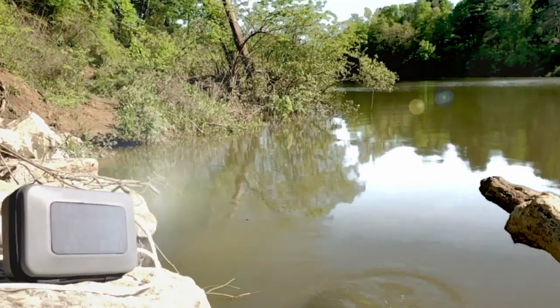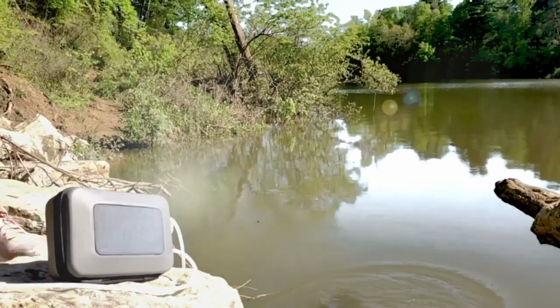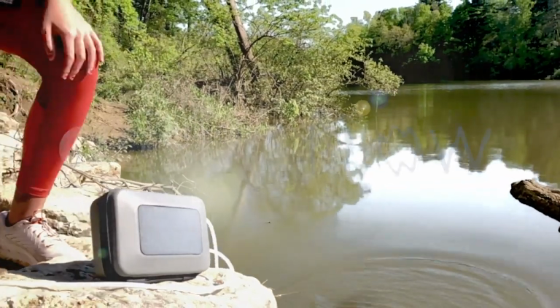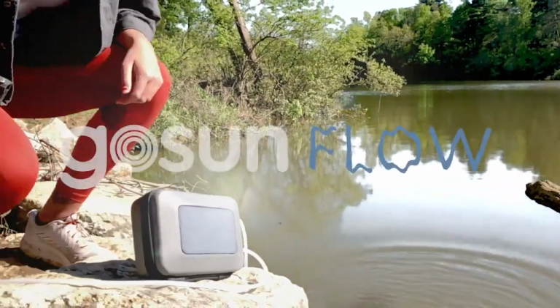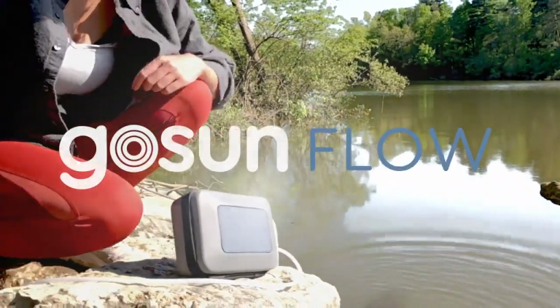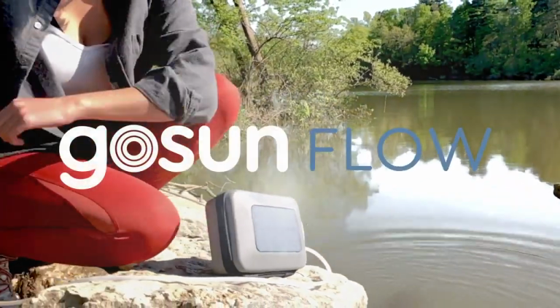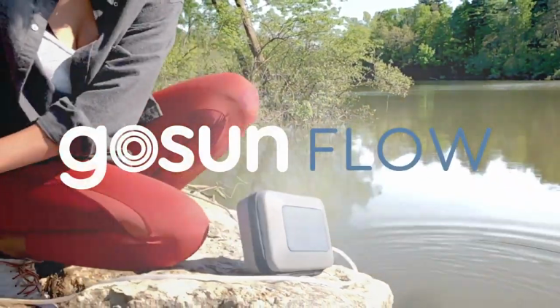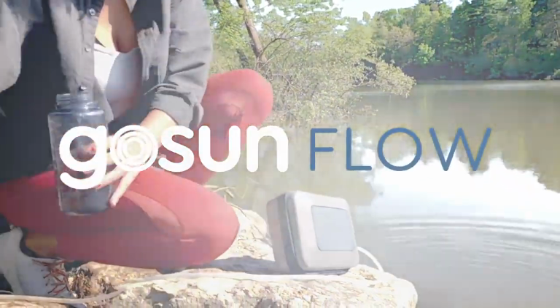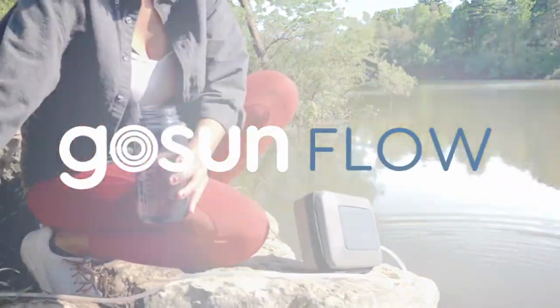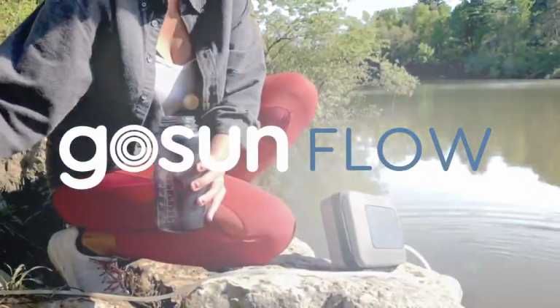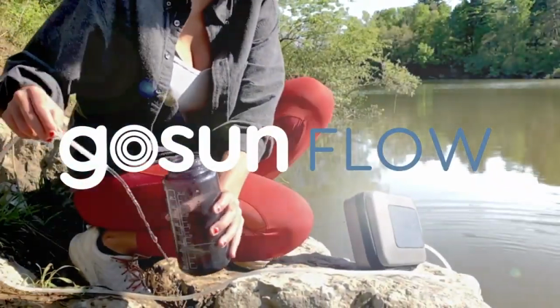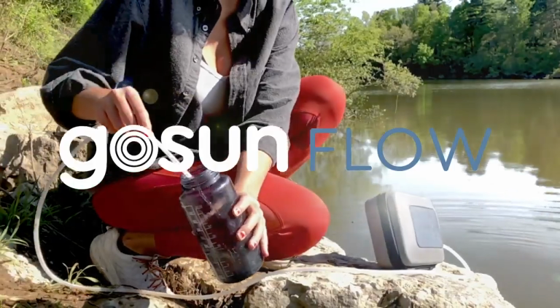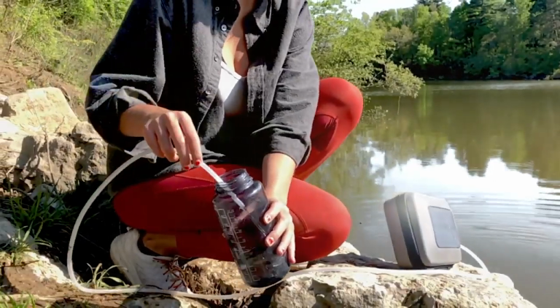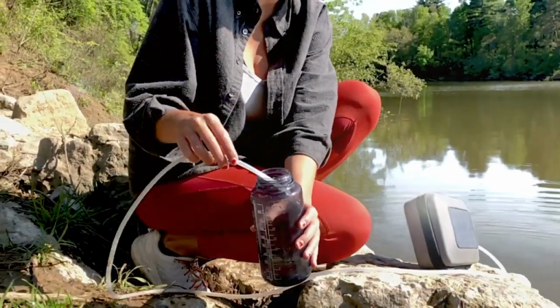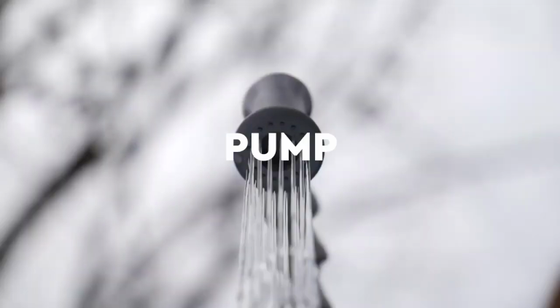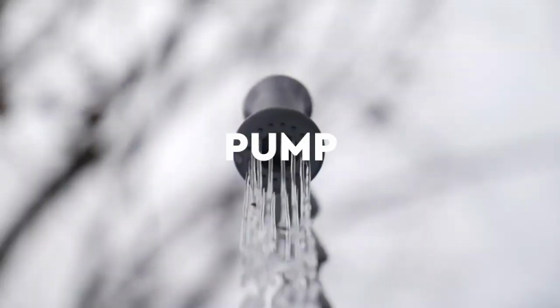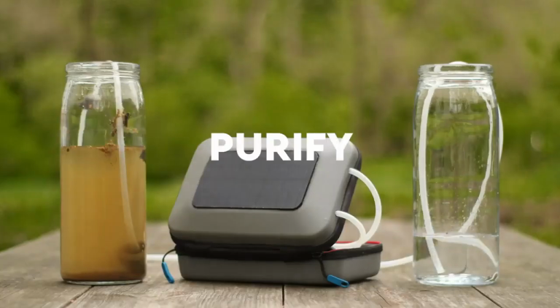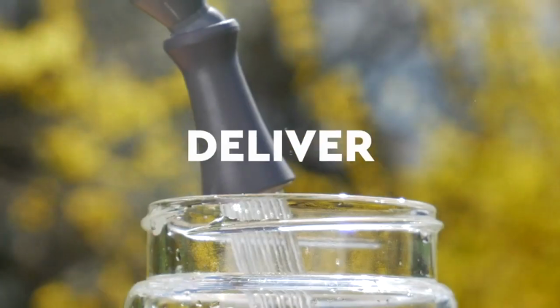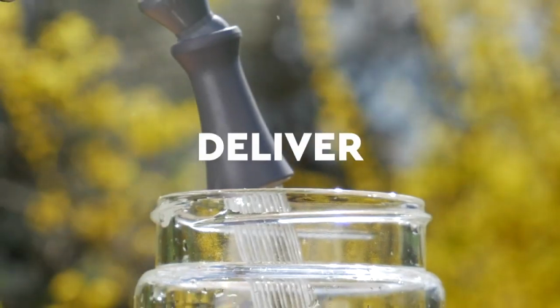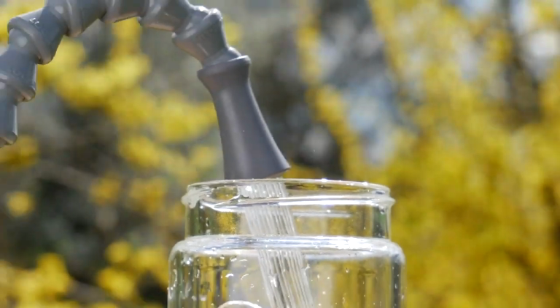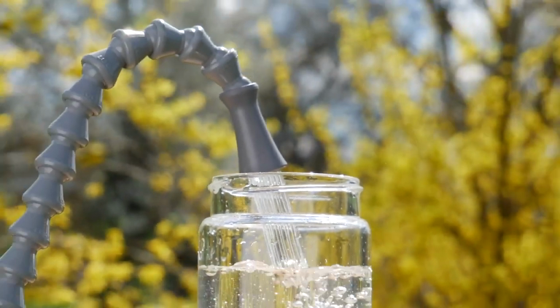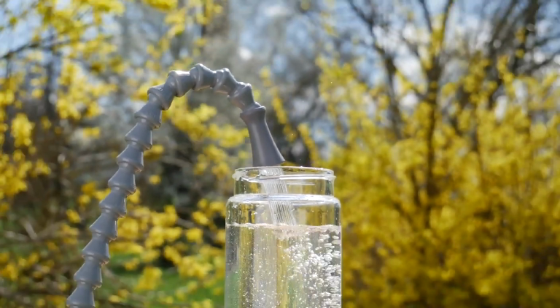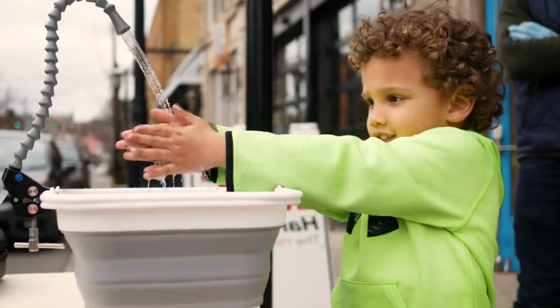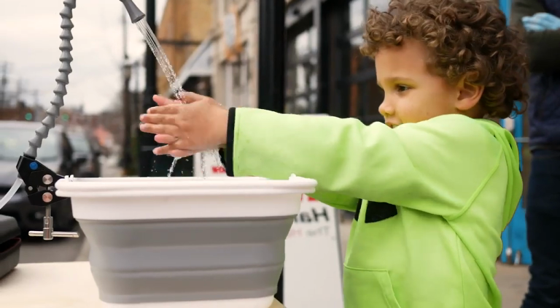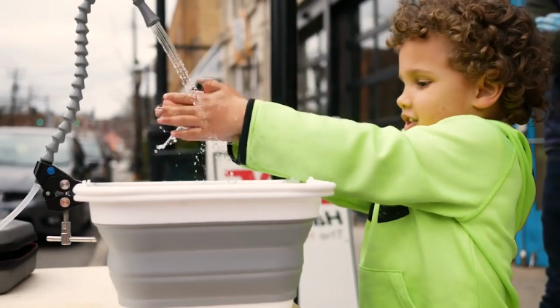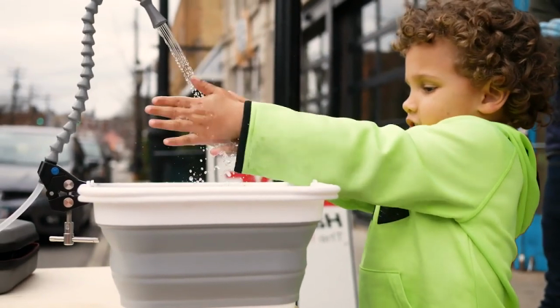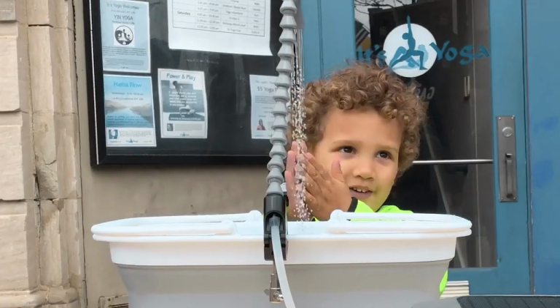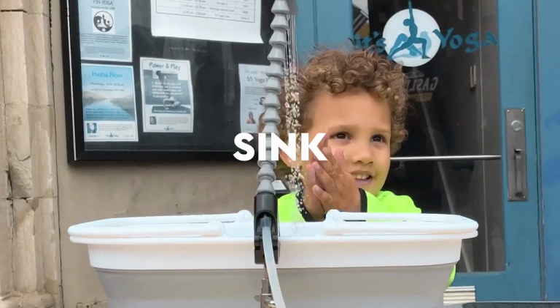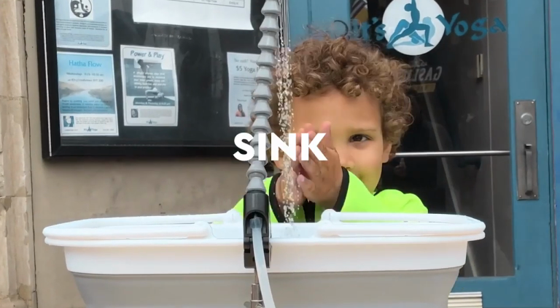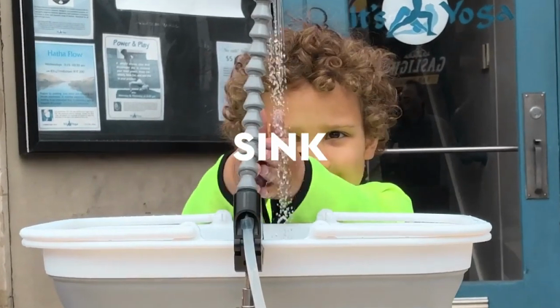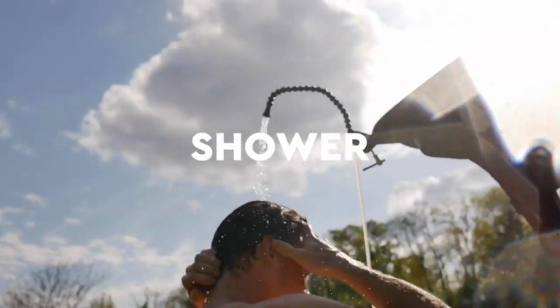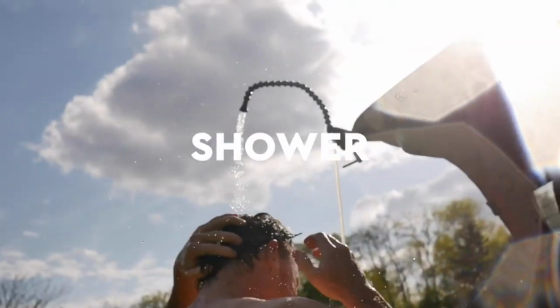Meet the Flow, a solar-powered clean water and sanitation system. Everything you need to pump, purify, and deliver large amounts of water. Now you can bring cleanliness wherever you go, with full sink and shower capabilities.